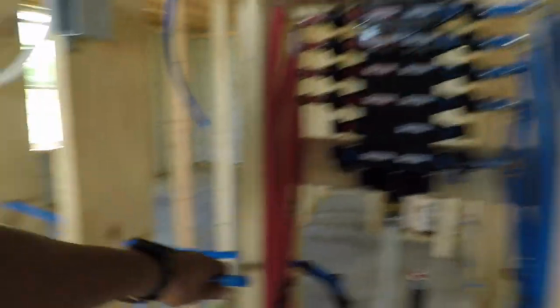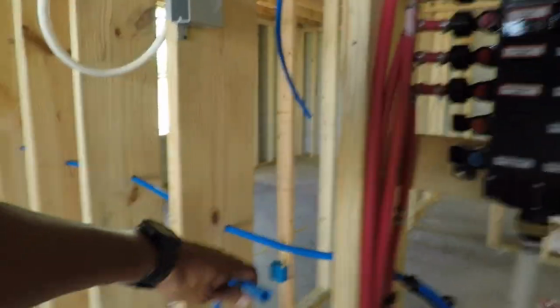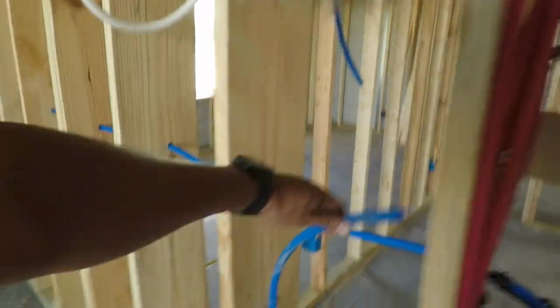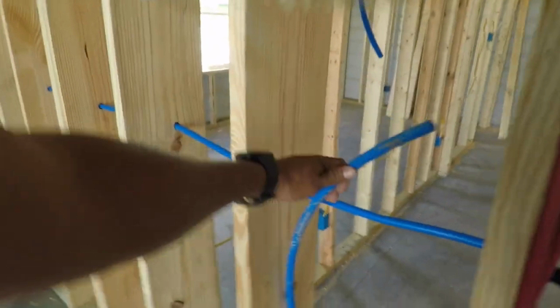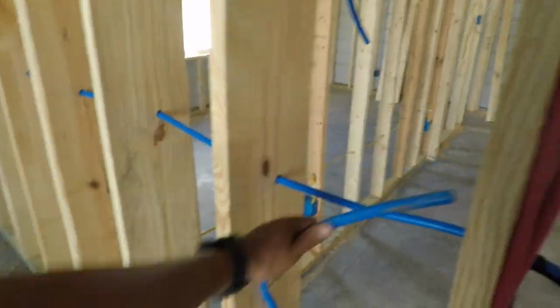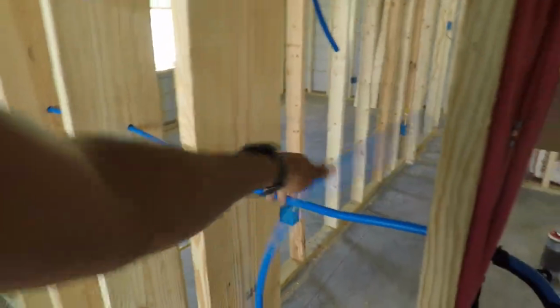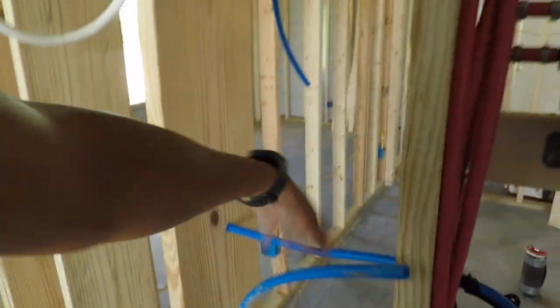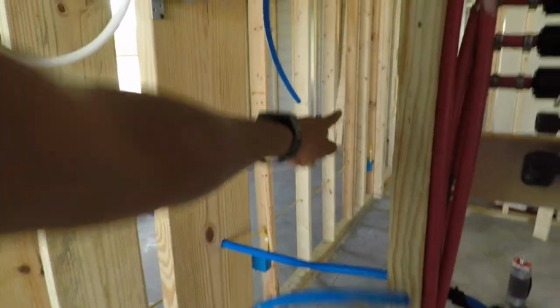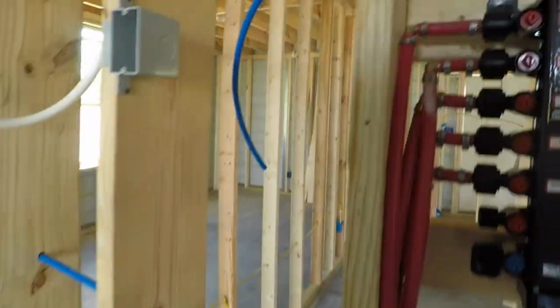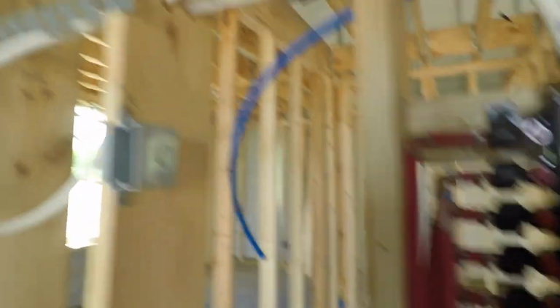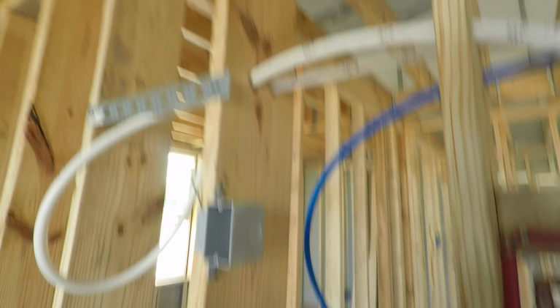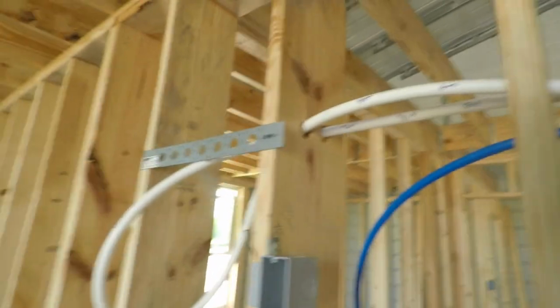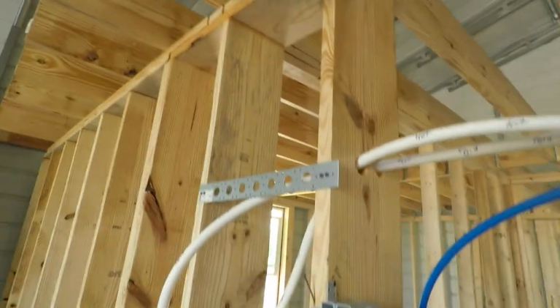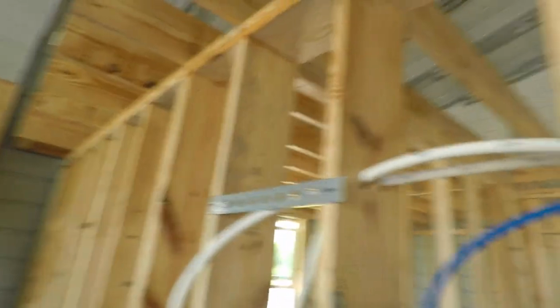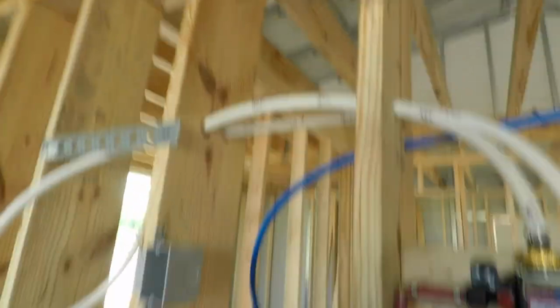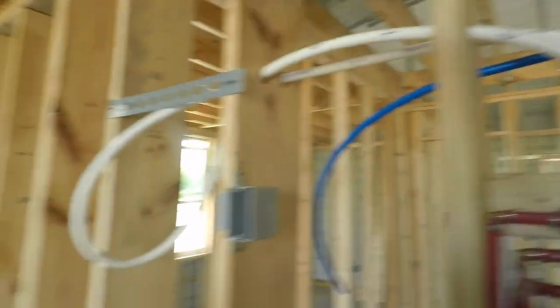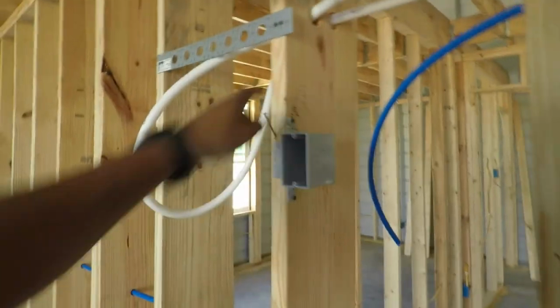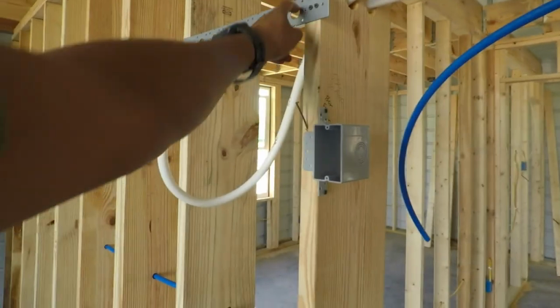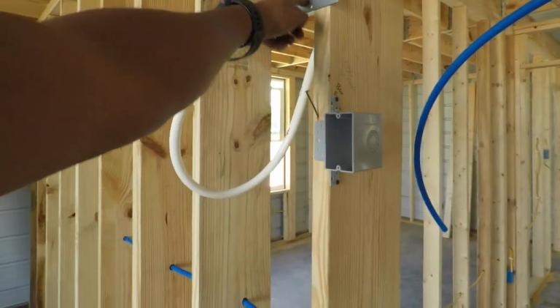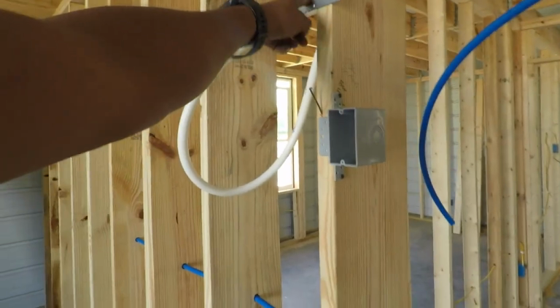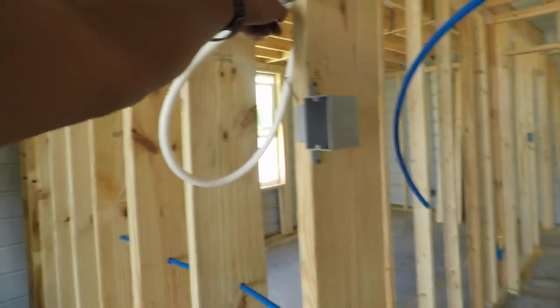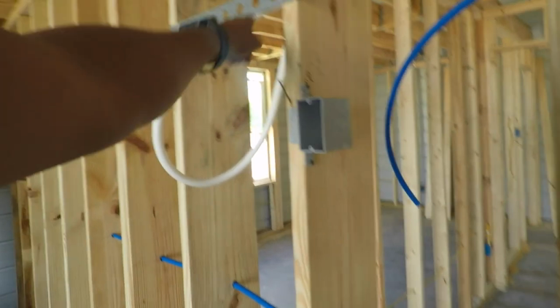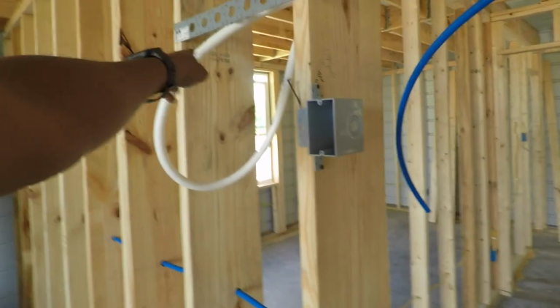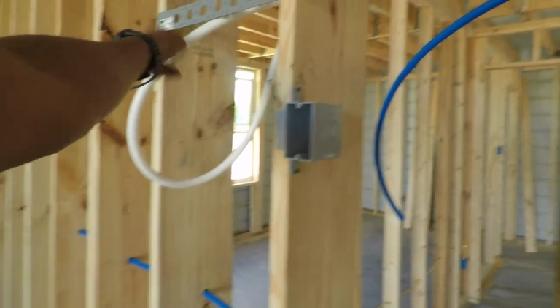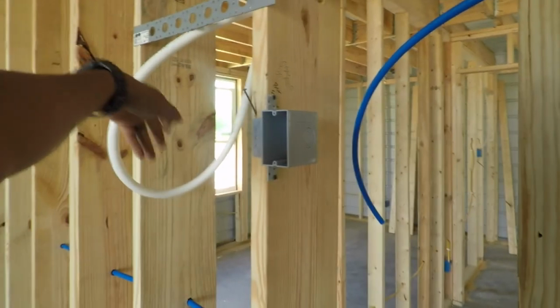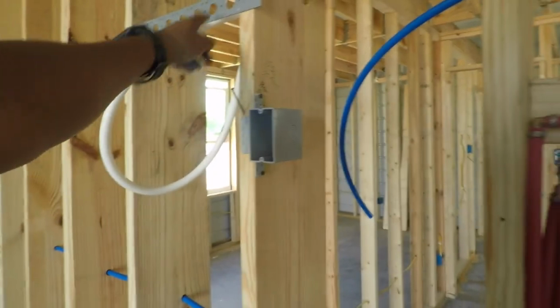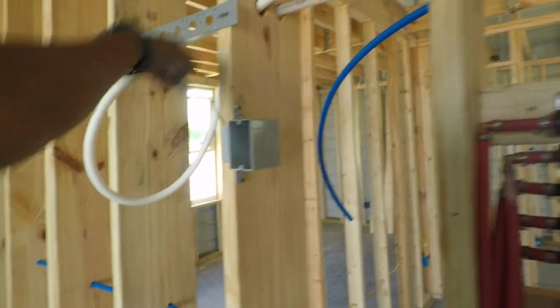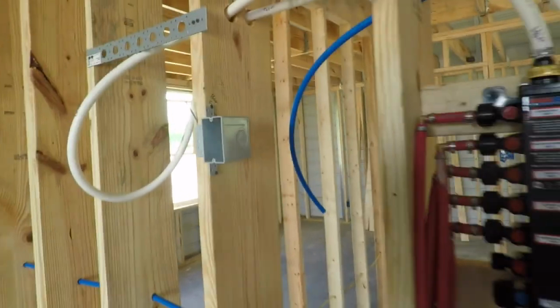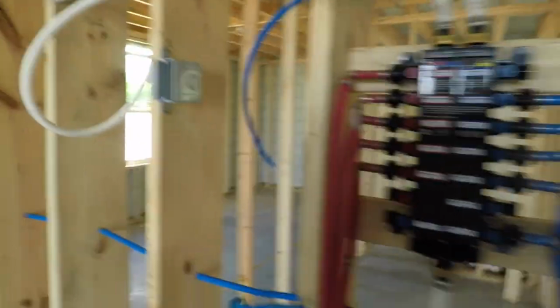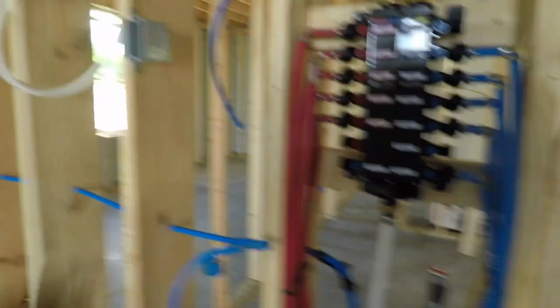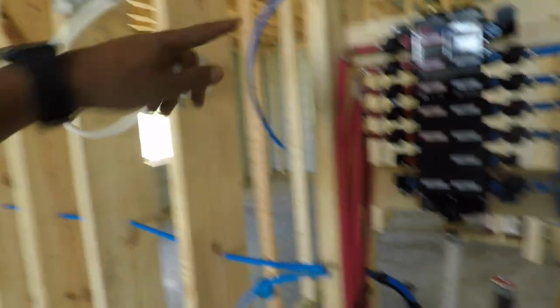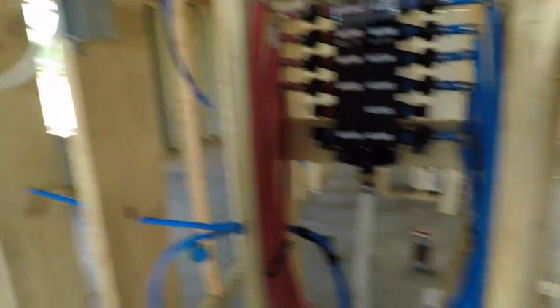This is going to be the shower, so that stuff's going to go in that way. I probably need to get a bigger one of those for that pipe because the pipe's too big for that.